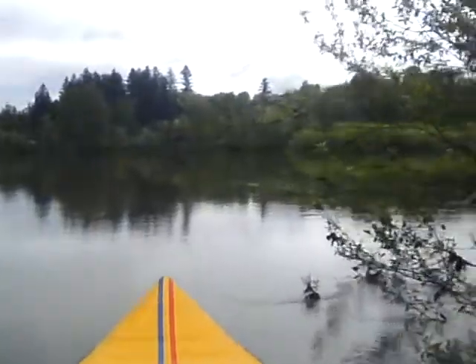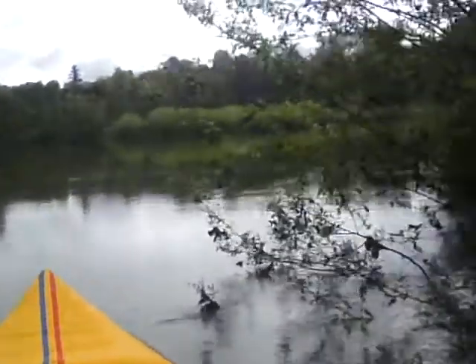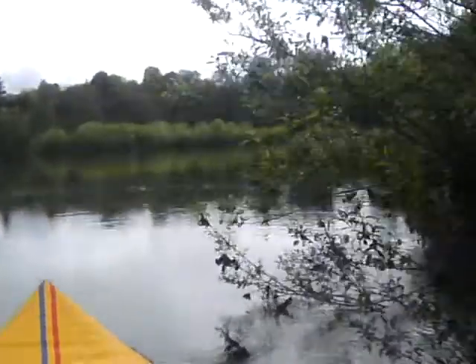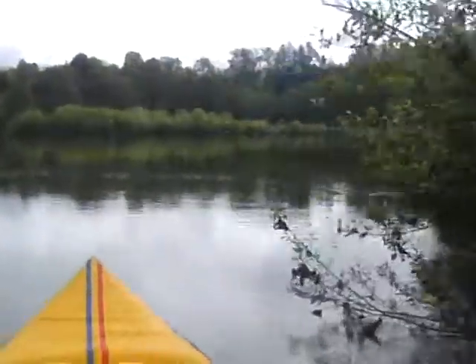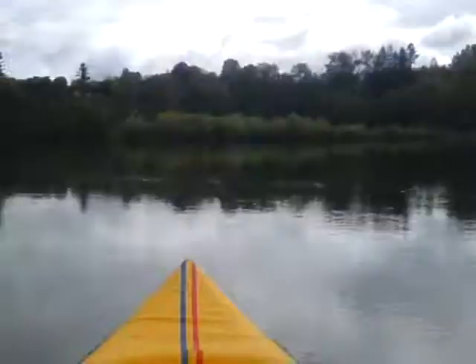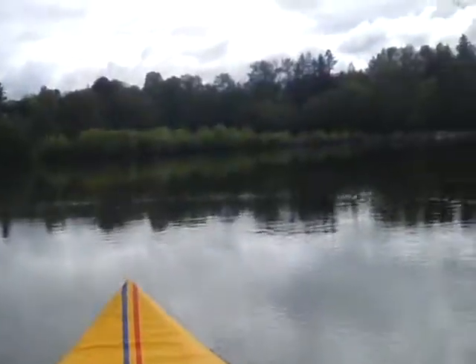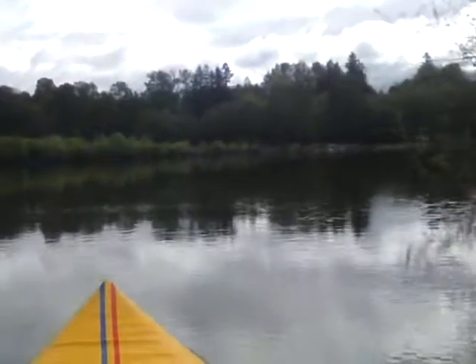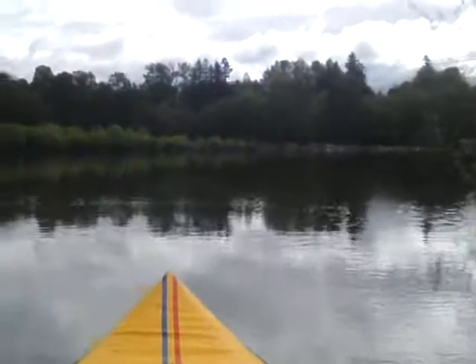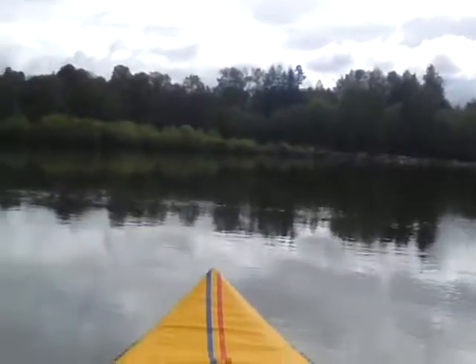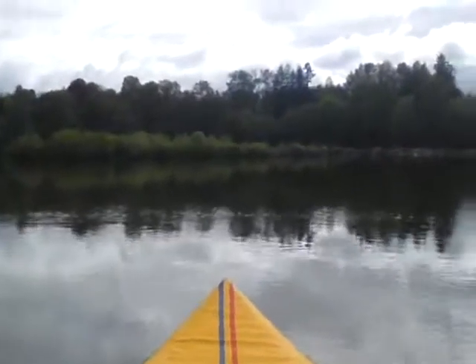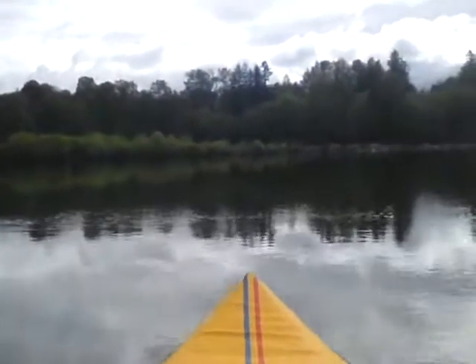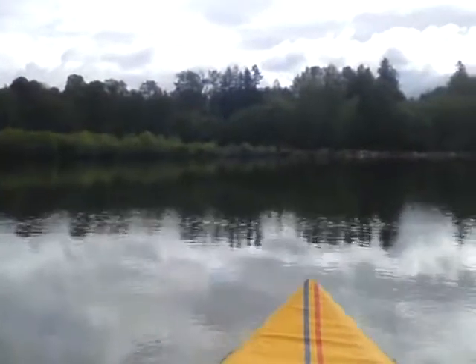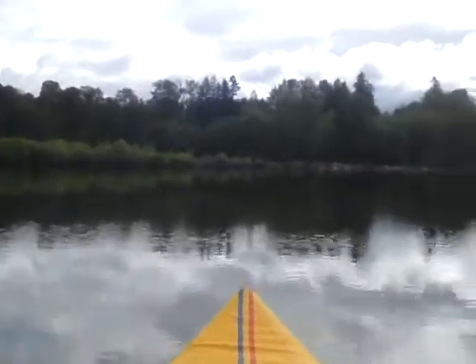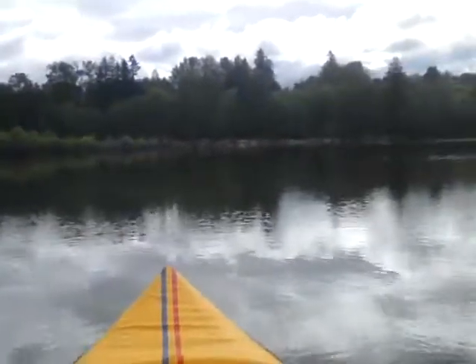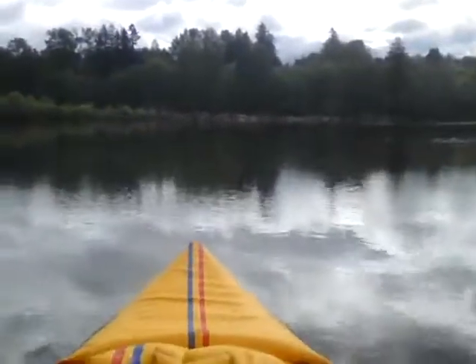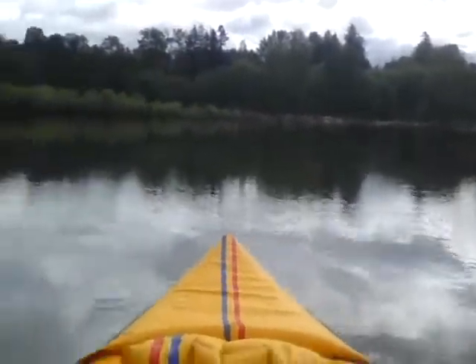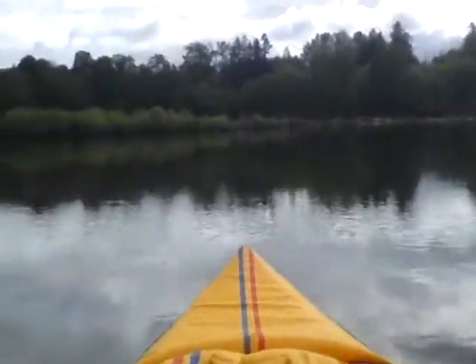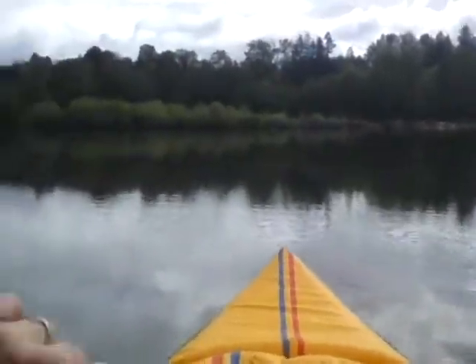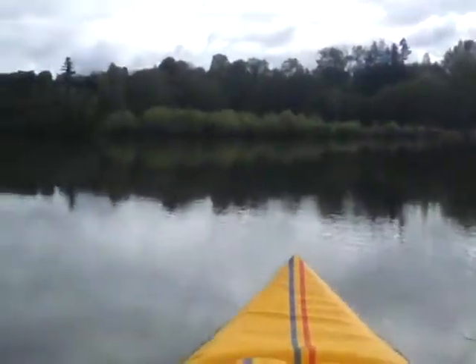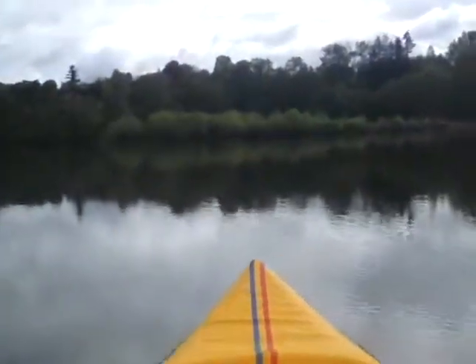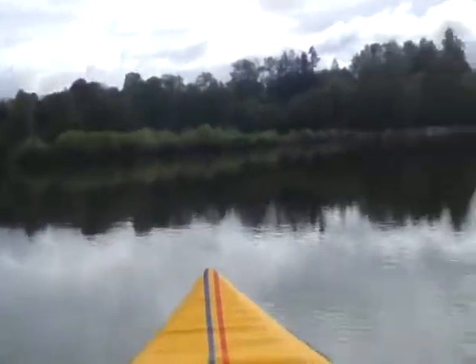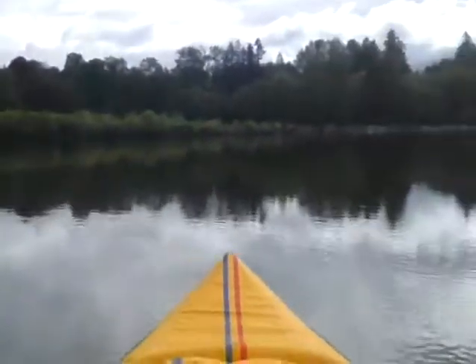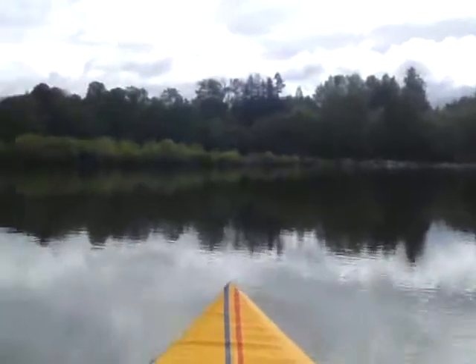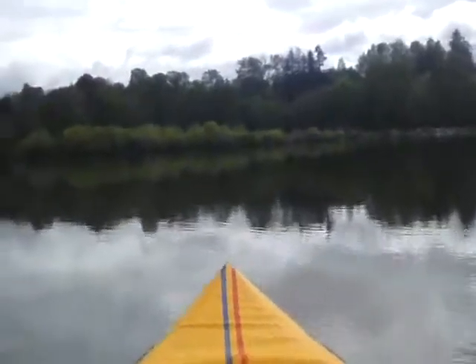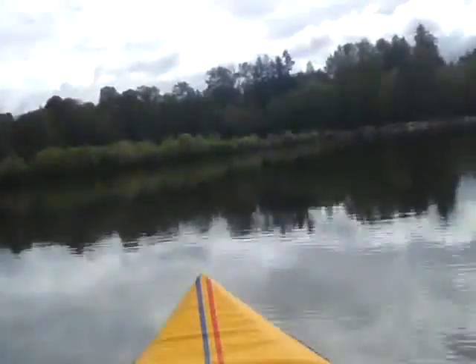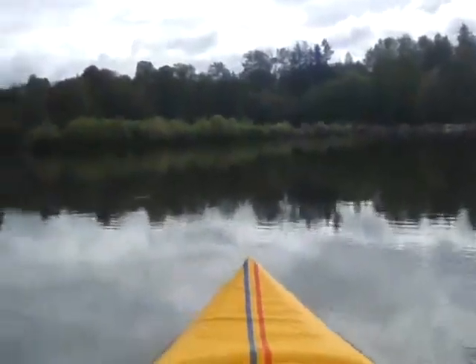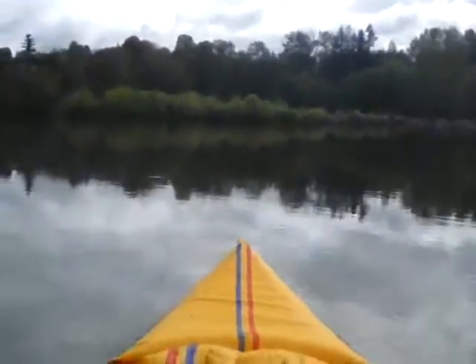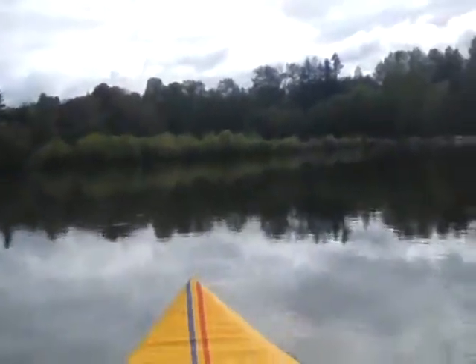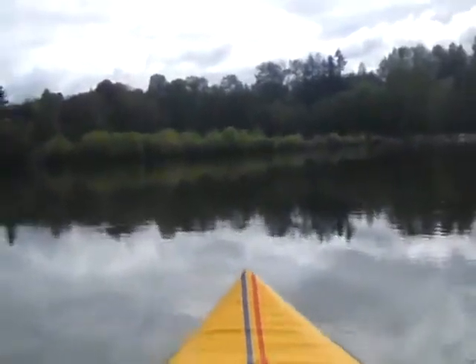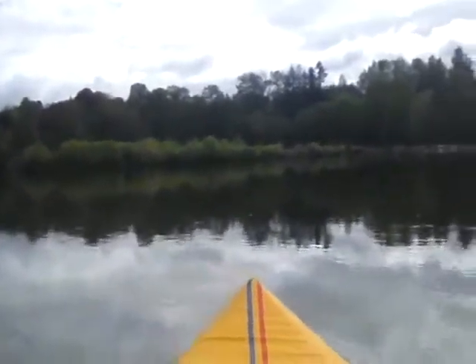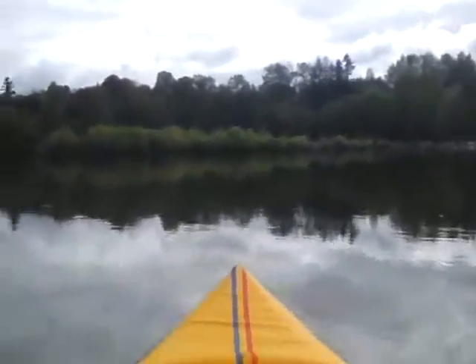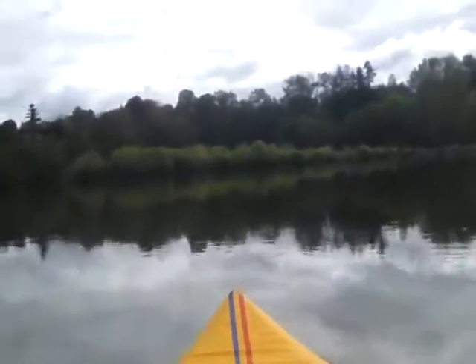This is where the current grabs you. It doesn't look like much, but this is a big body of water that moves. I'll head straight across for that island, and by the time I get to the other side, I'll be below it.